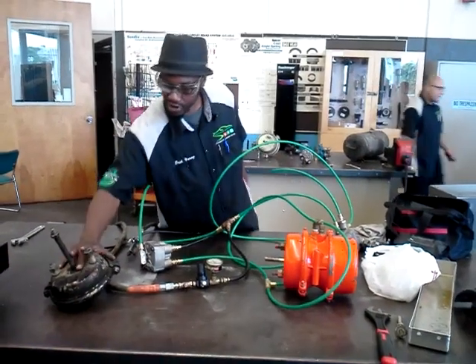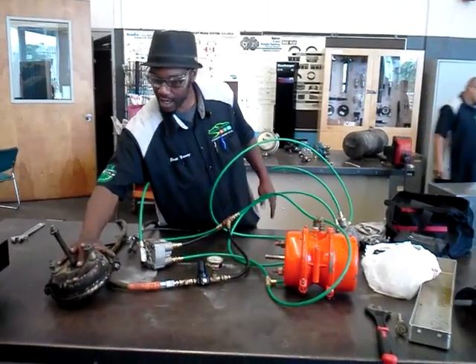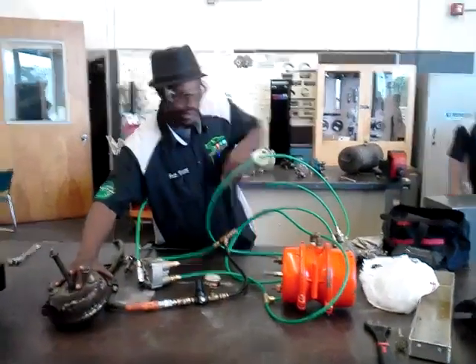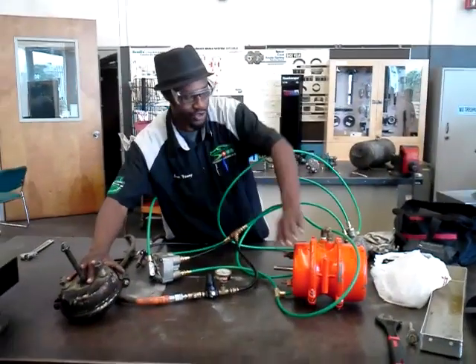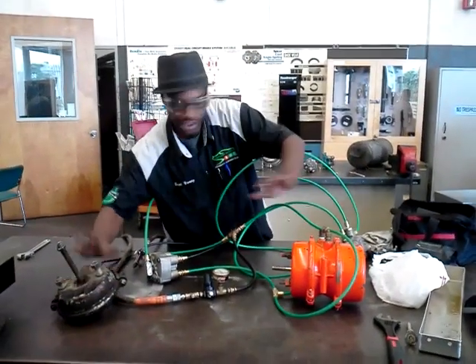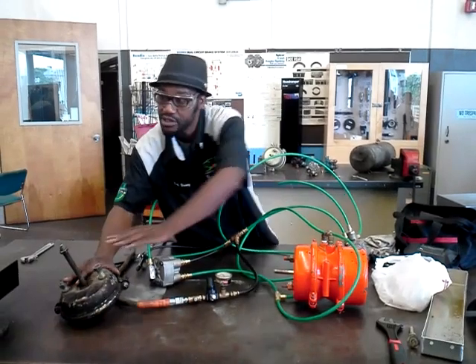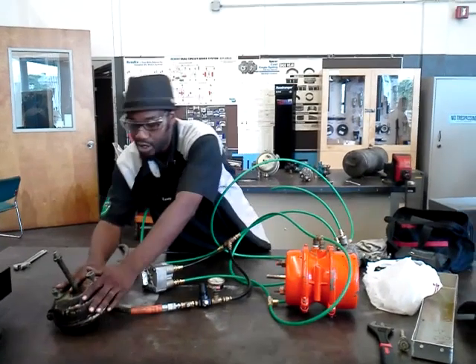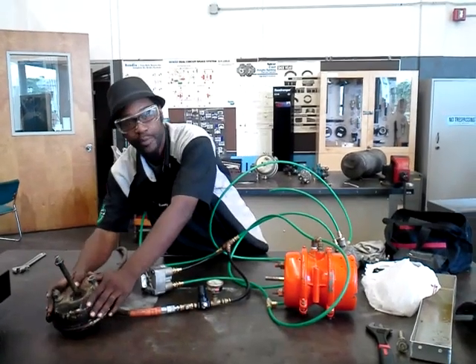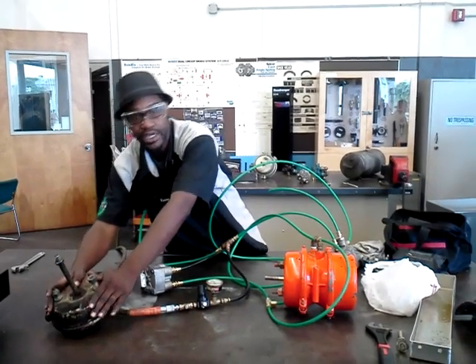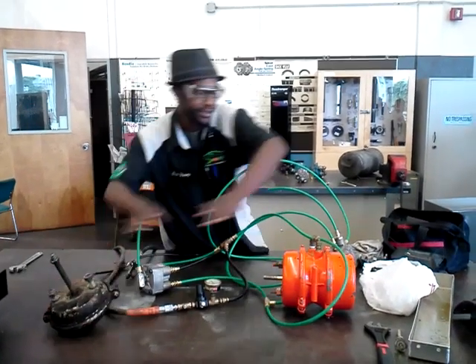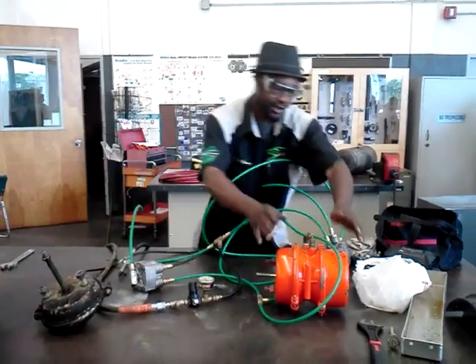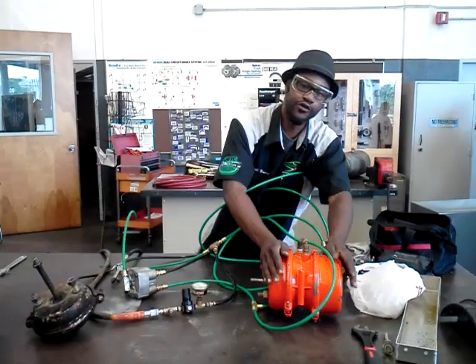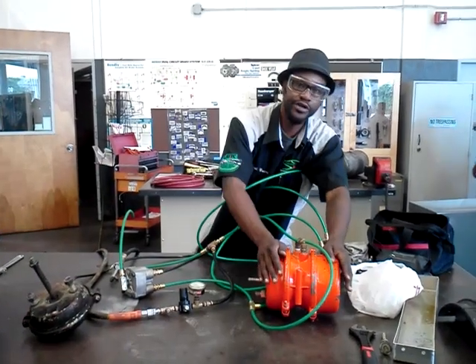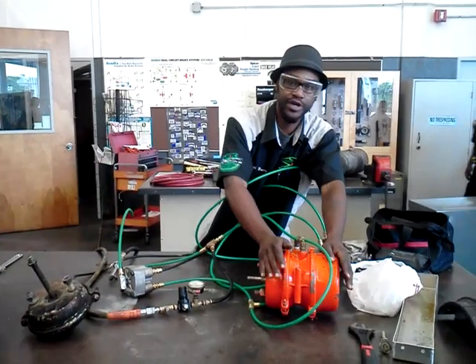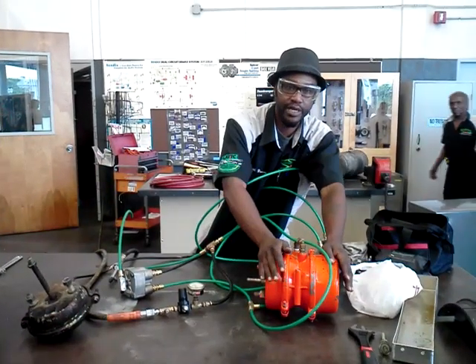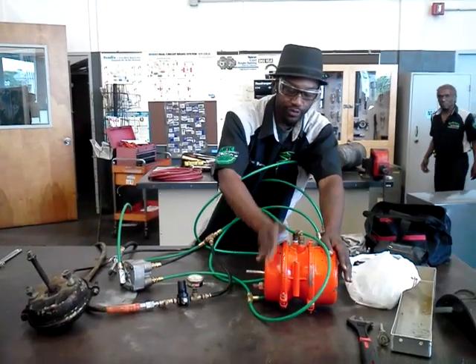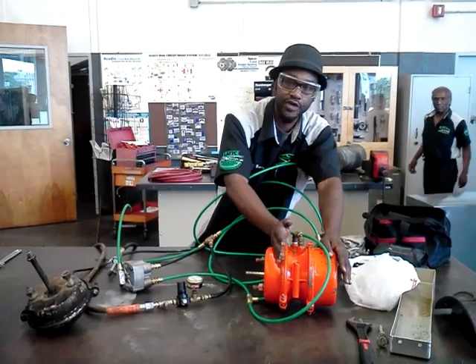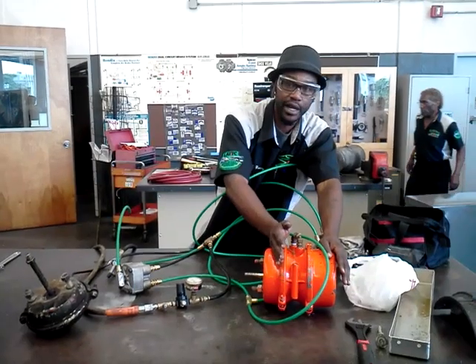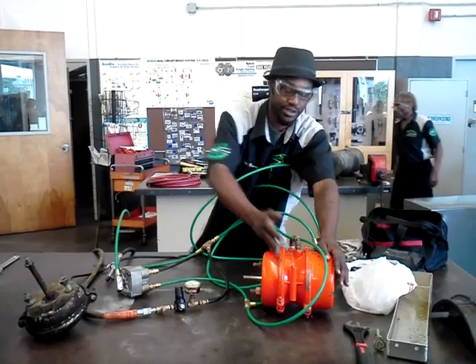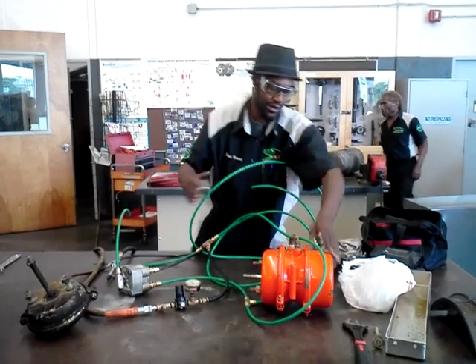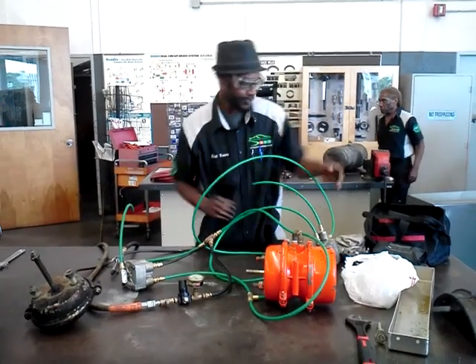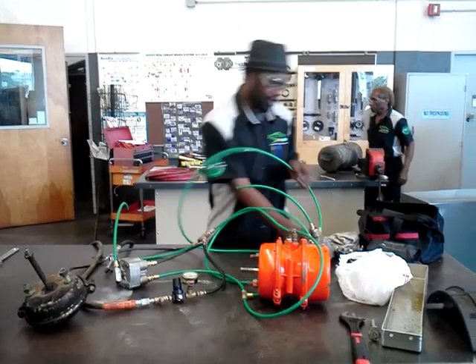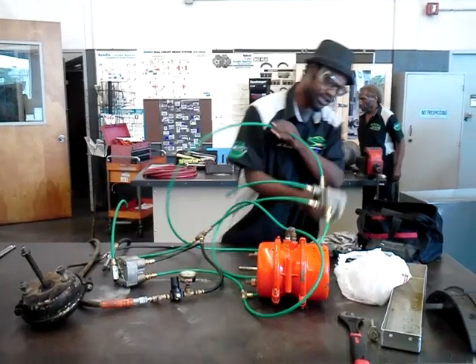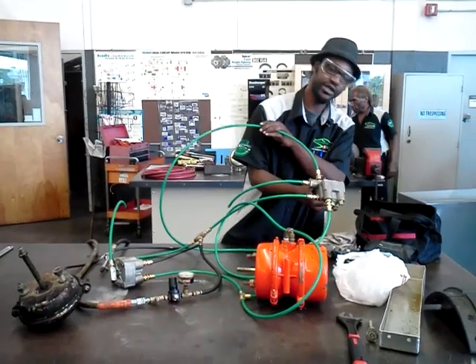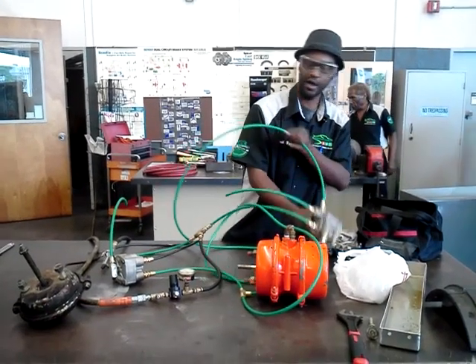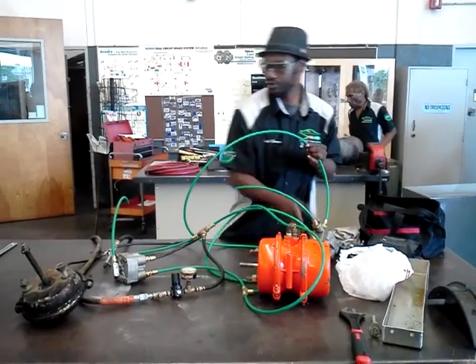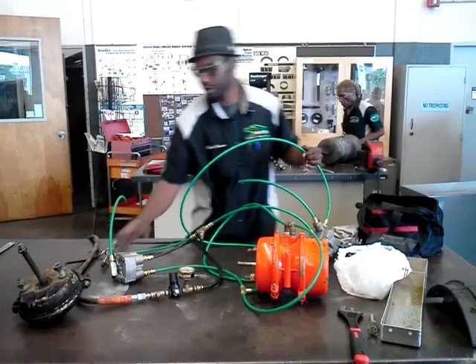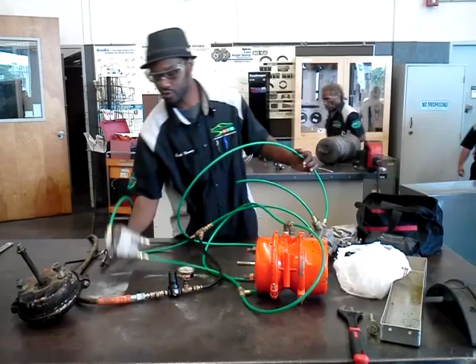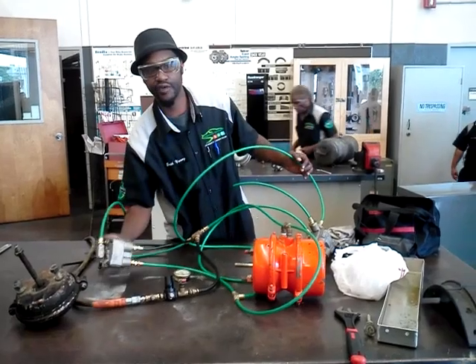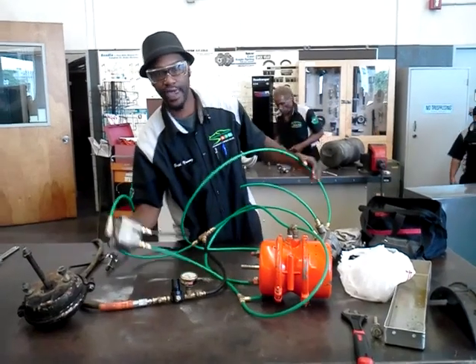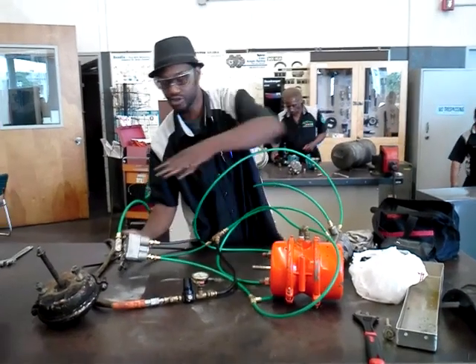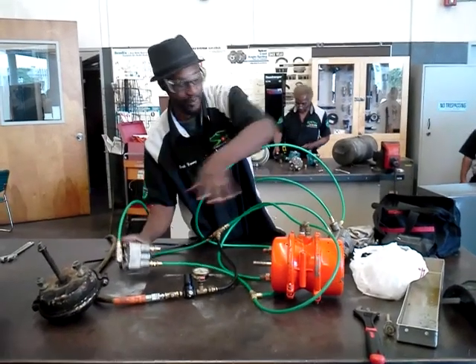I've got a service front air brake chamber and a rear spring brake chamber here with service side application. Also, an R14 relay valve and an R12 relay valve to actually actuate the service brake.